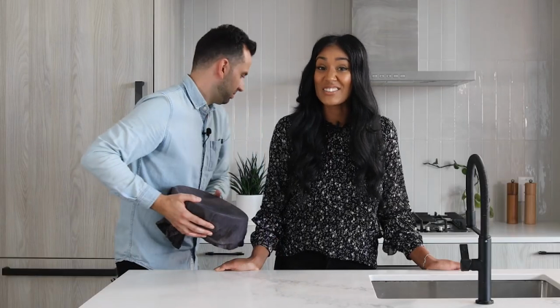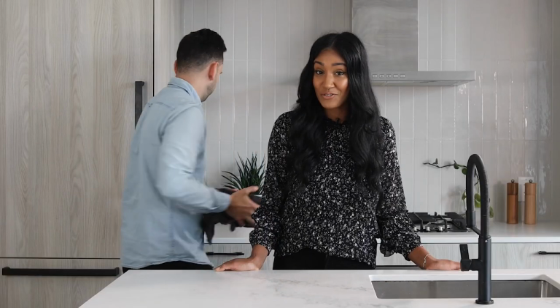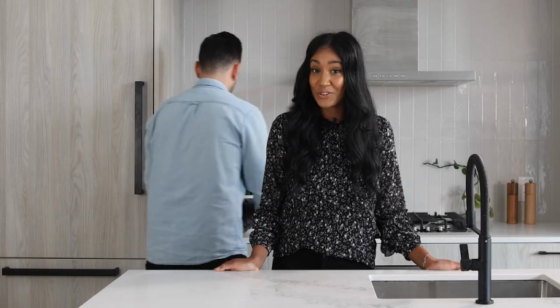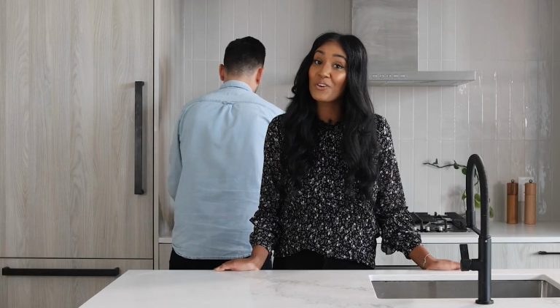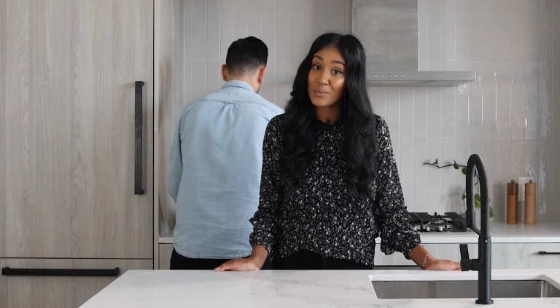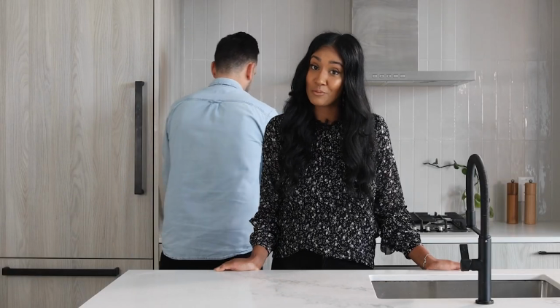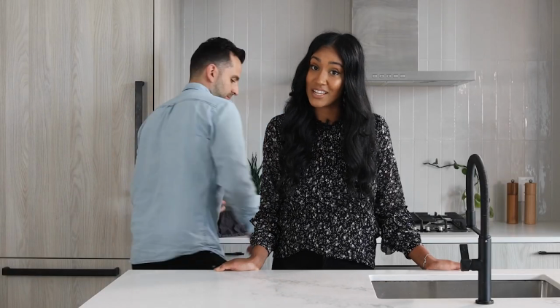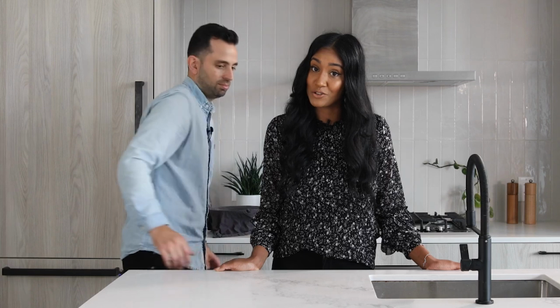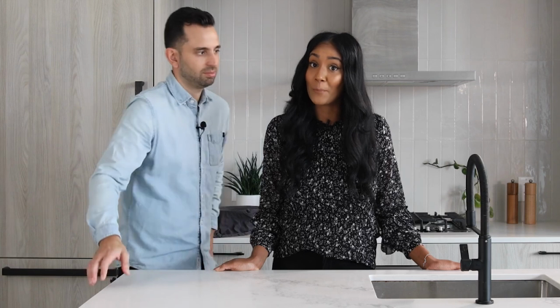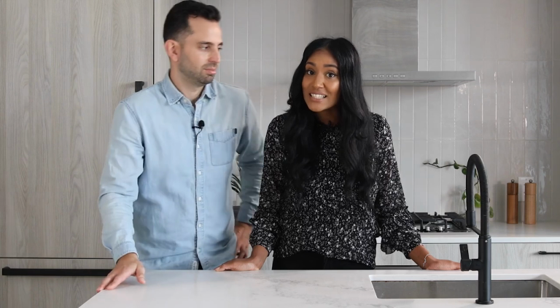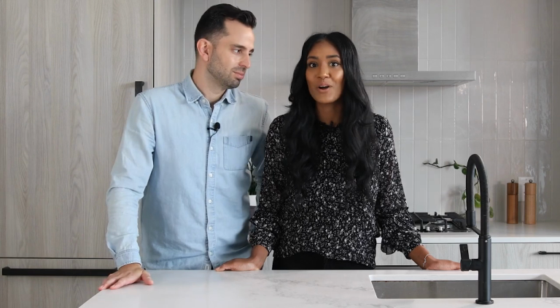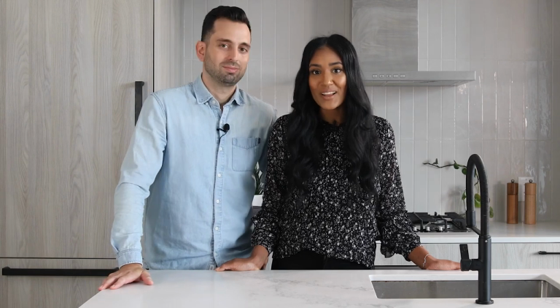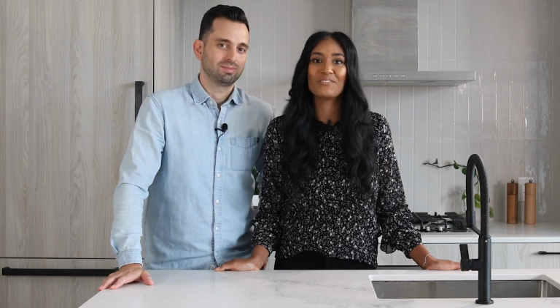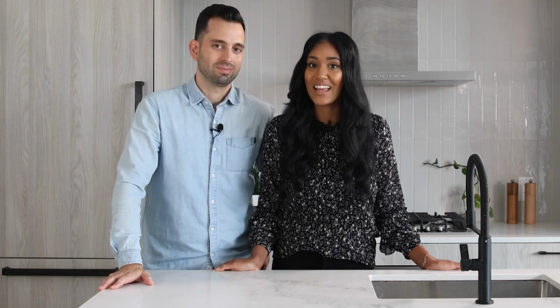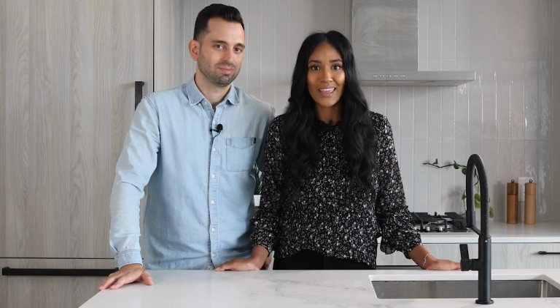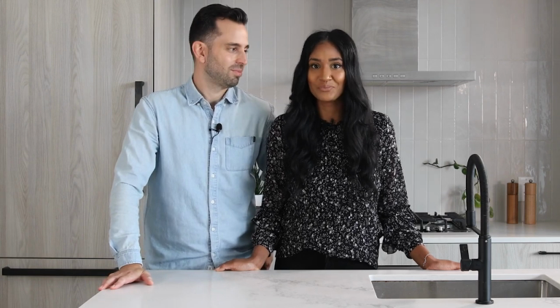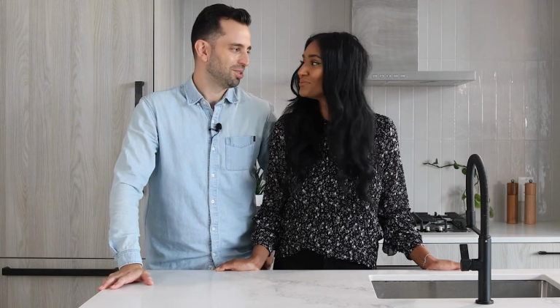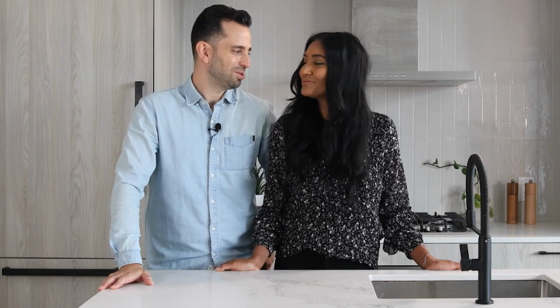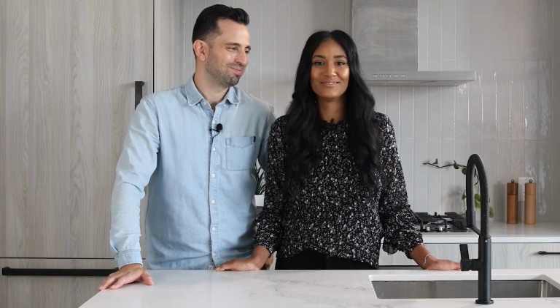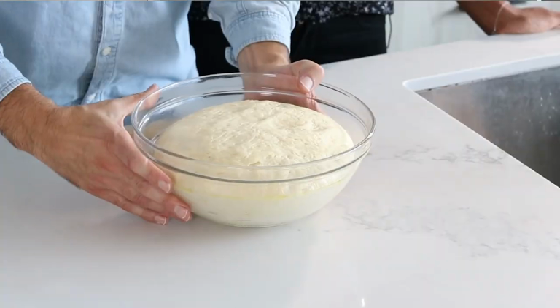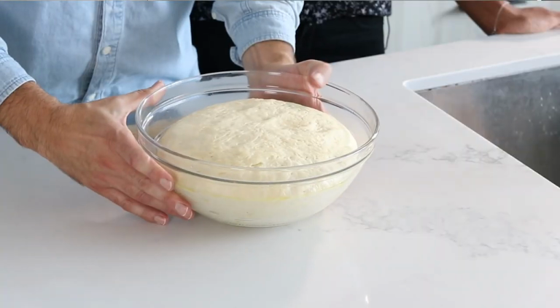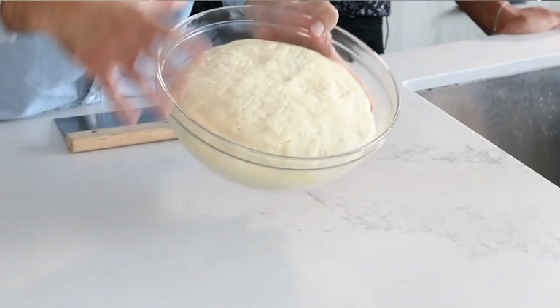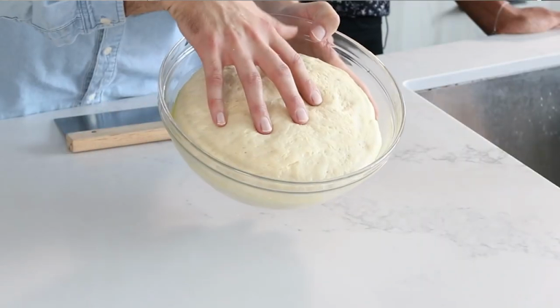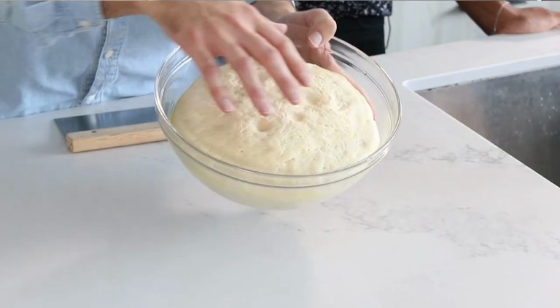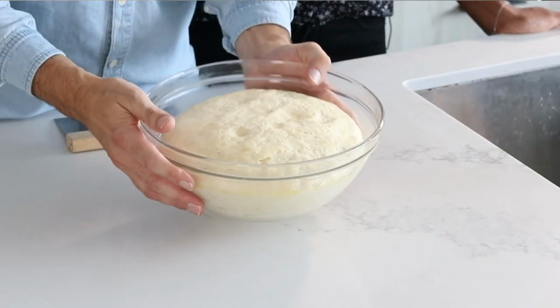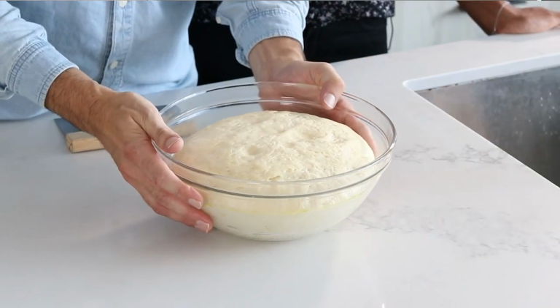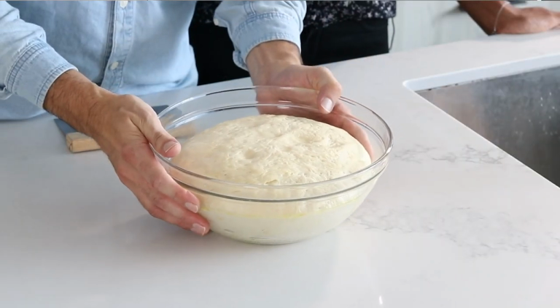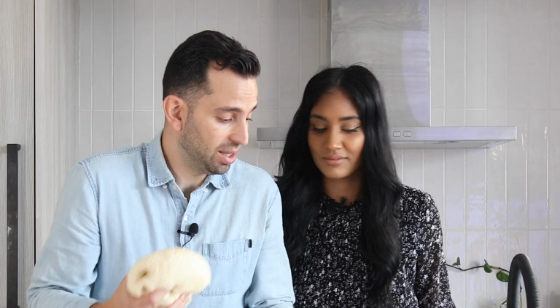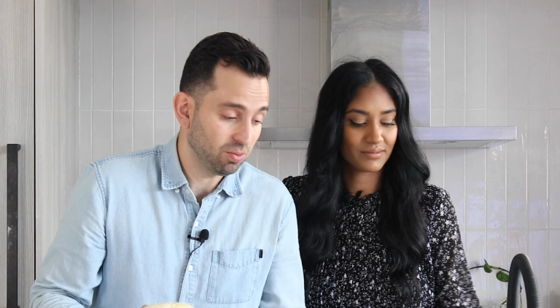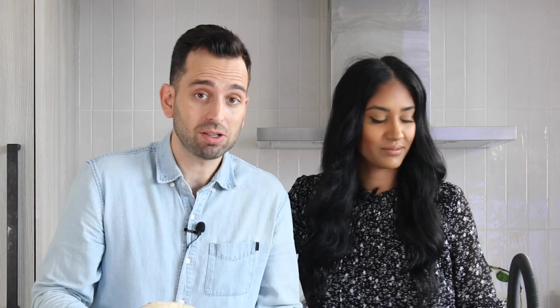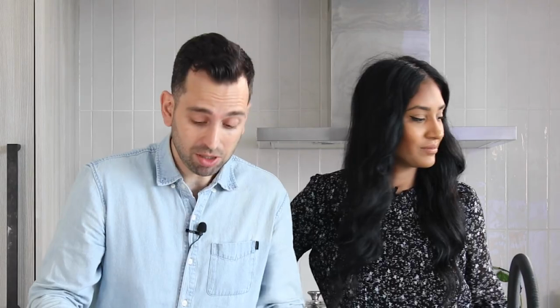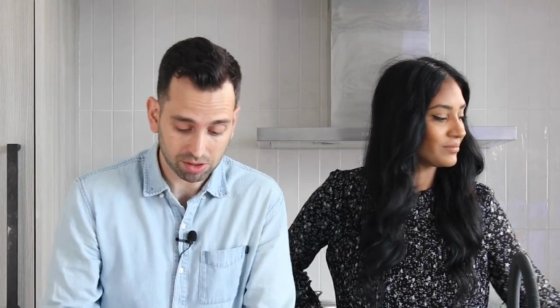Now if making your own pretzels isn't for you, you can of course buy soft pretzels at the grocery store. But what better way to spend a fall day than baking? The dough has risen, so now we're going to divide it and start shaping our pretzels.